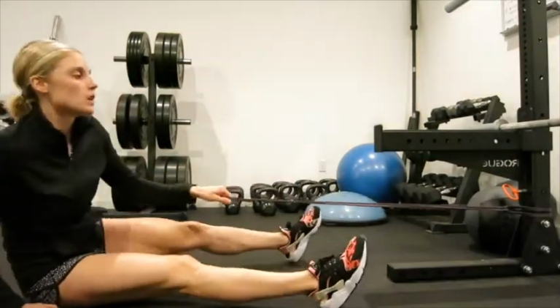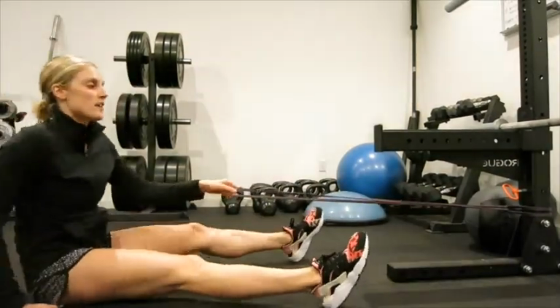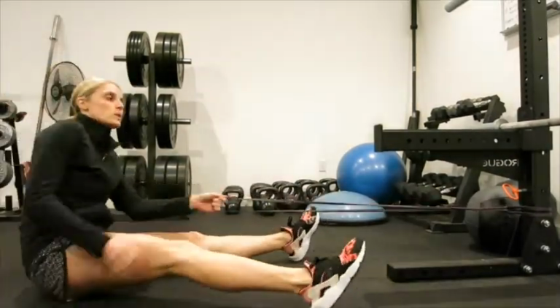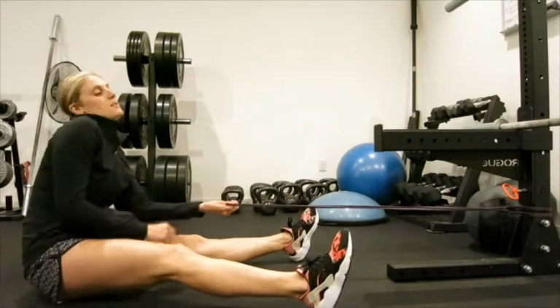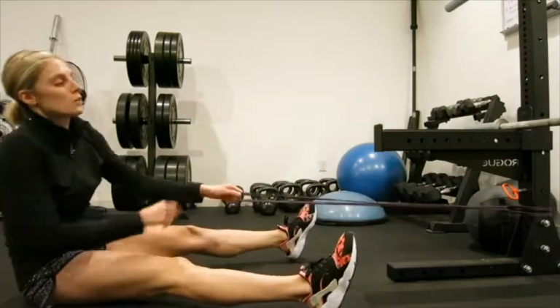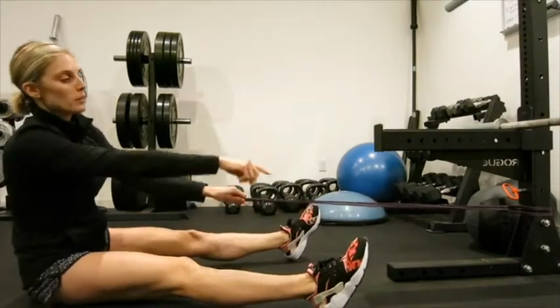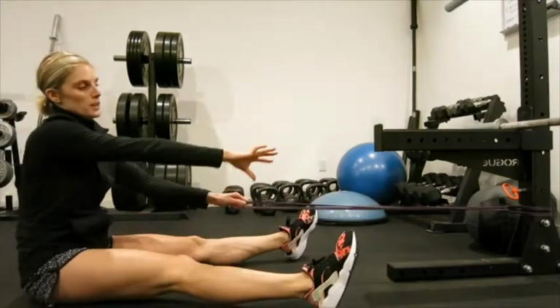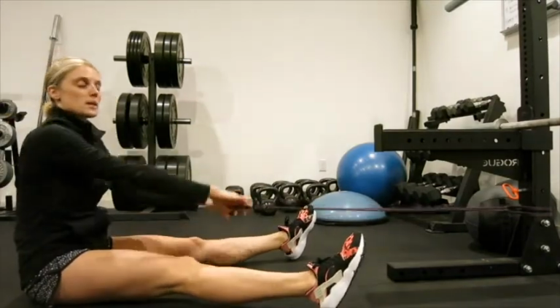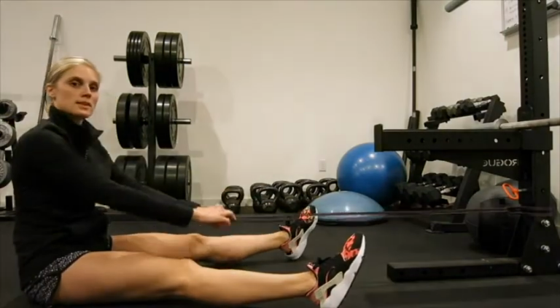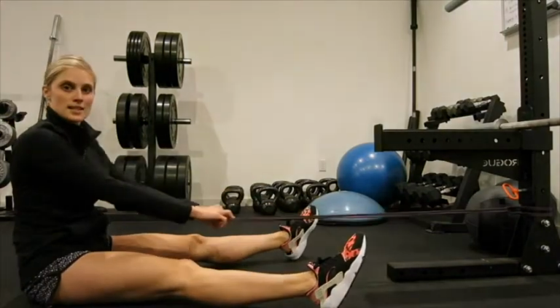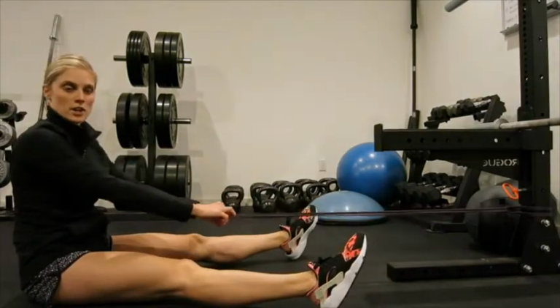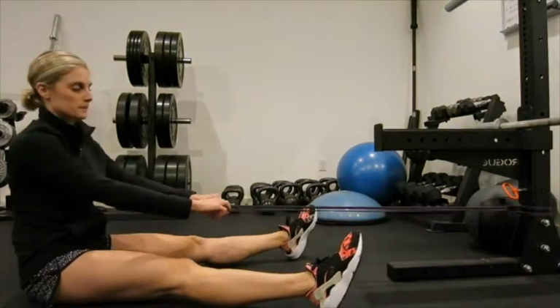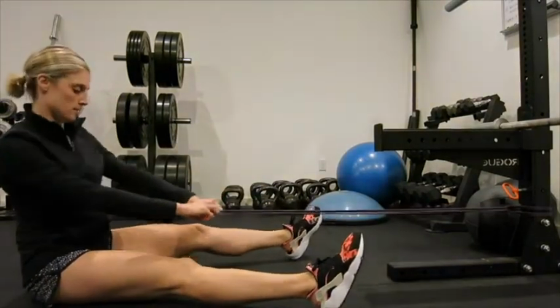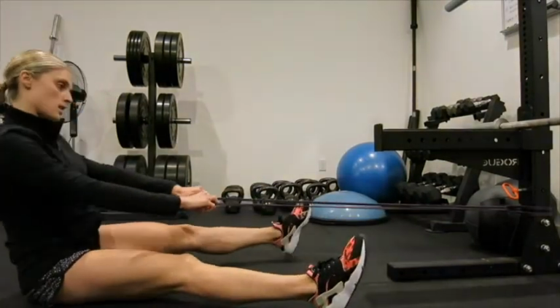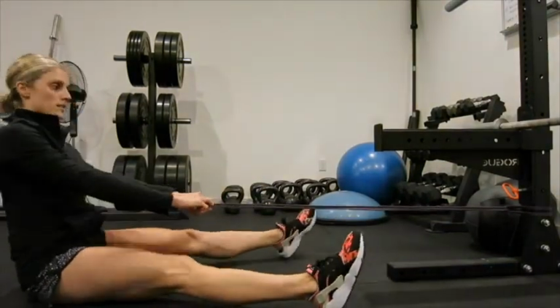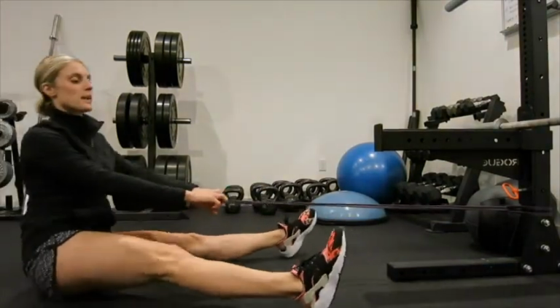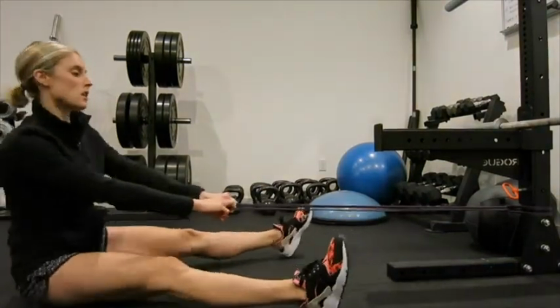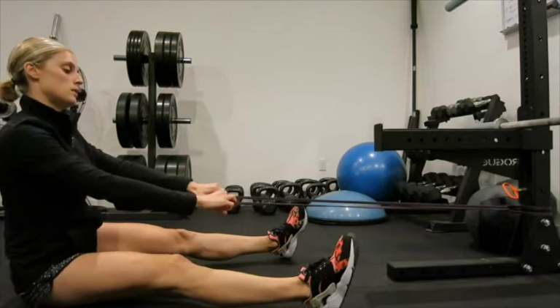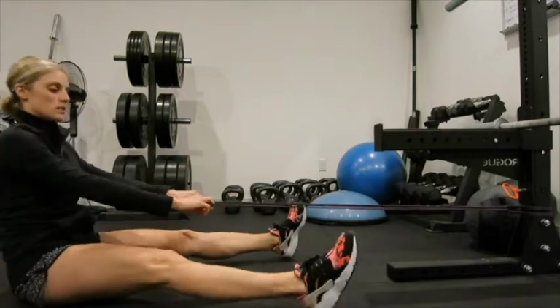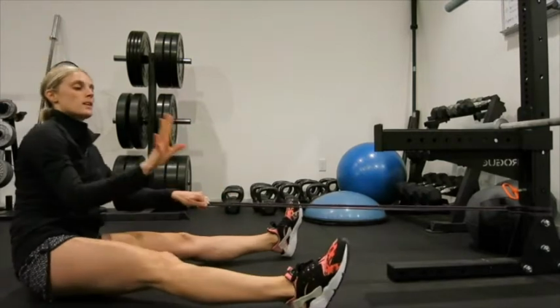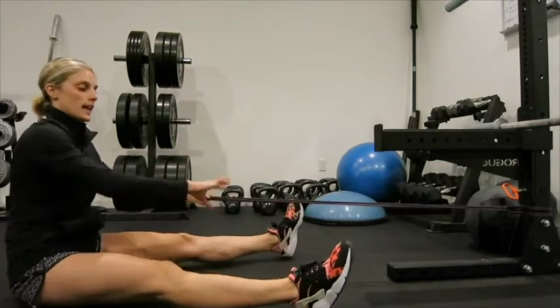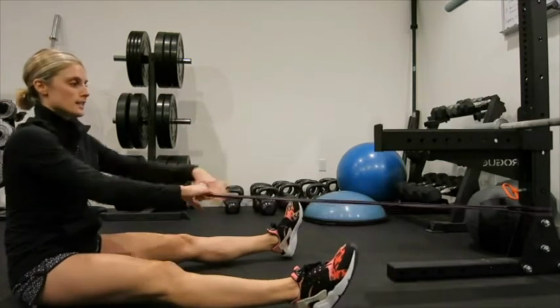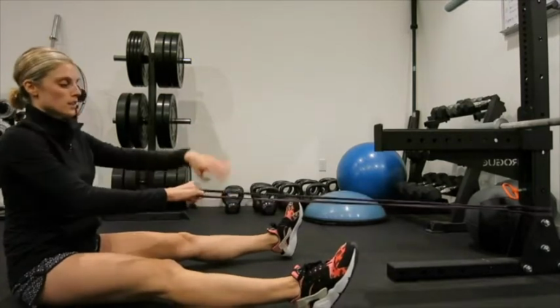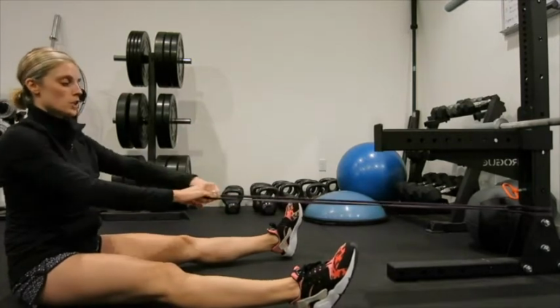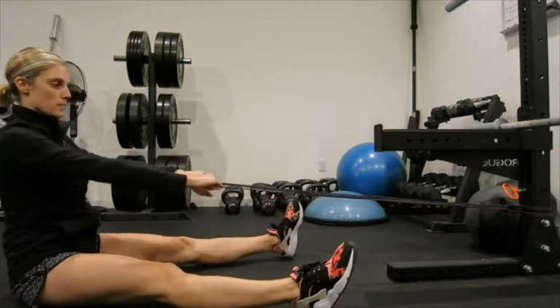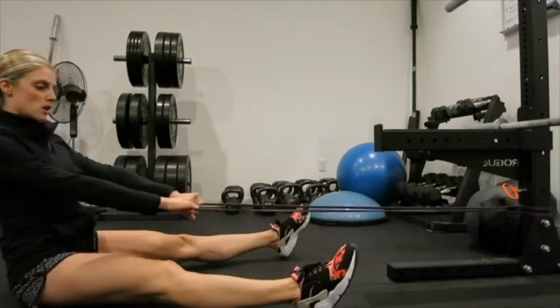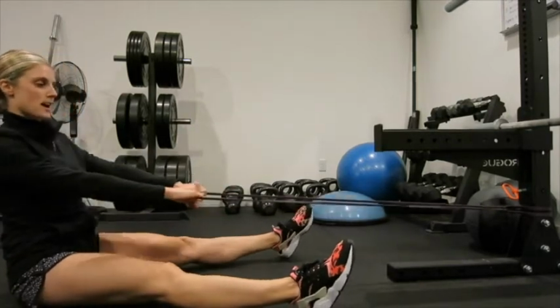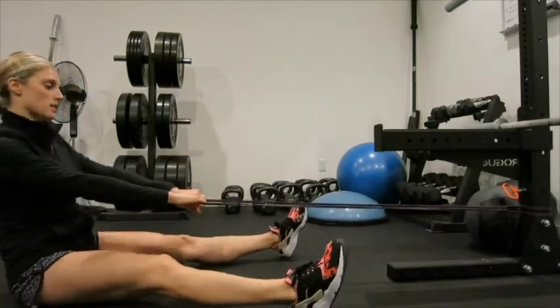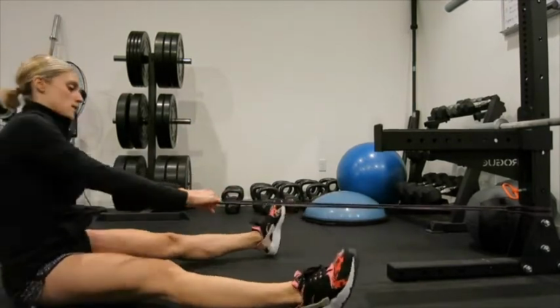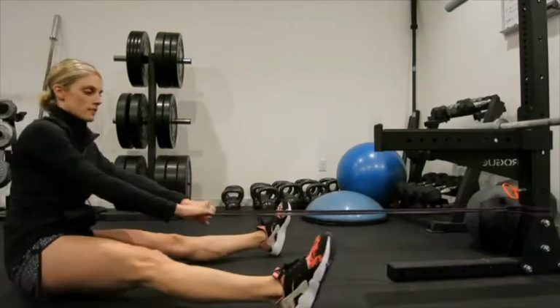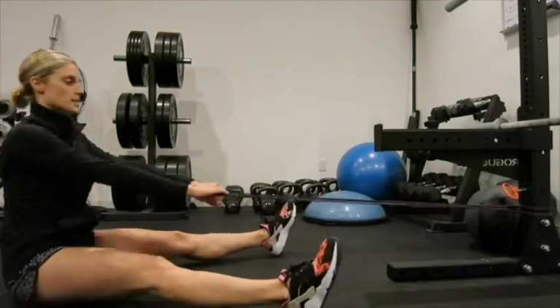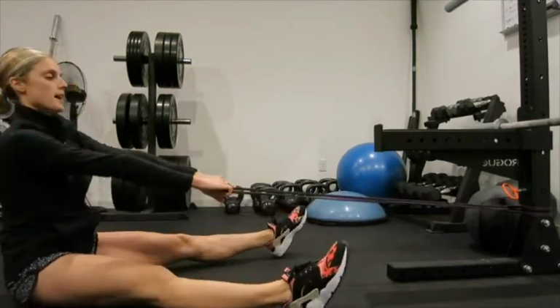What I'm going to have you do is wrap your band around something stationary. You're going to sit up nice and tall, hands get a good grip, palms down, feet out to the side.